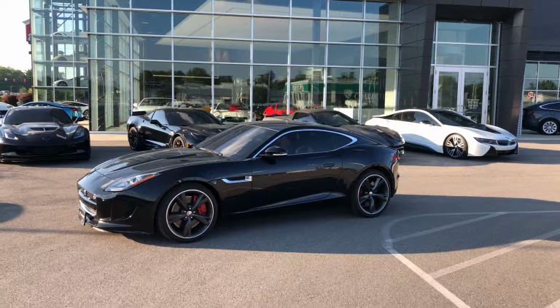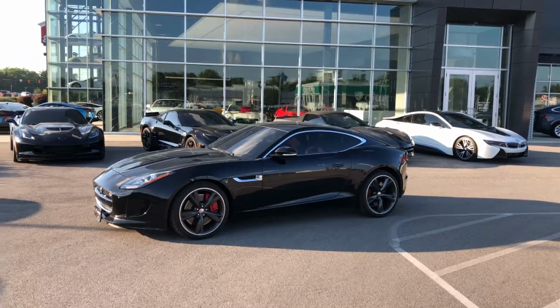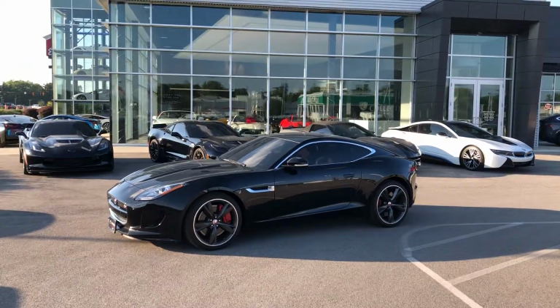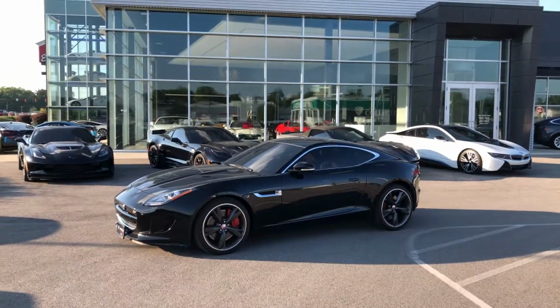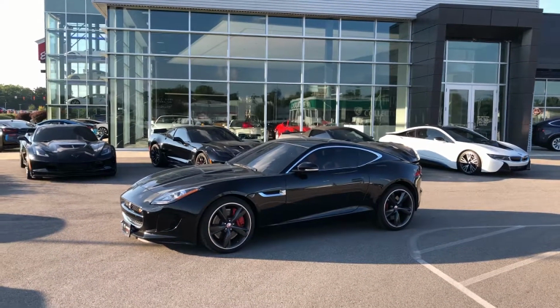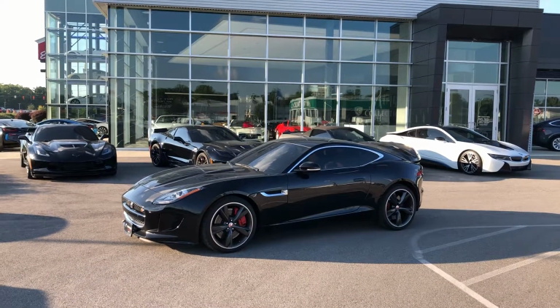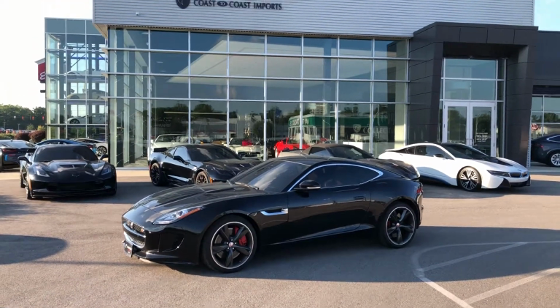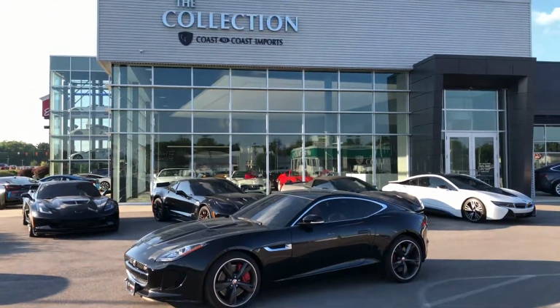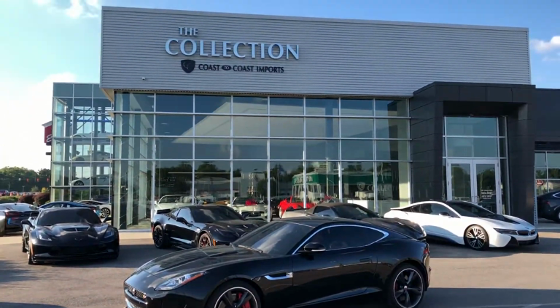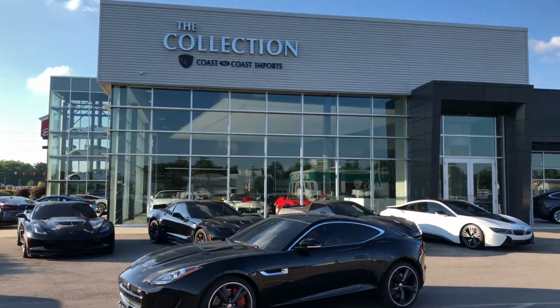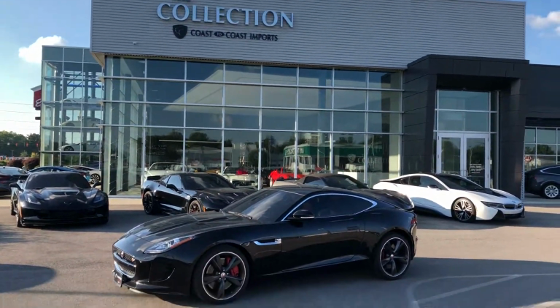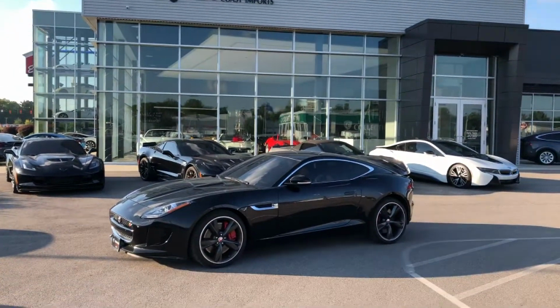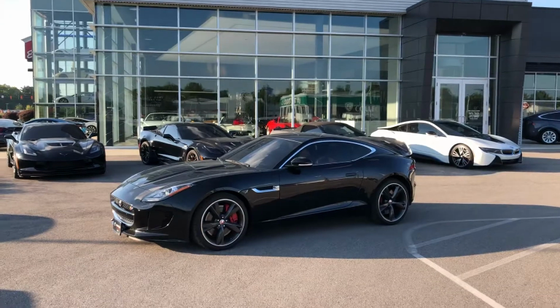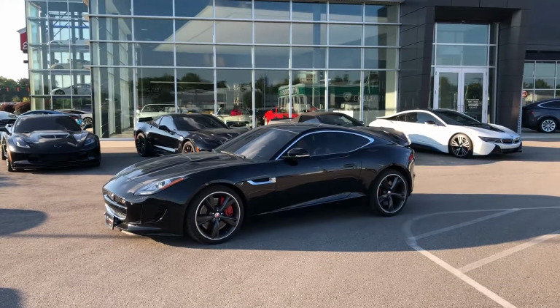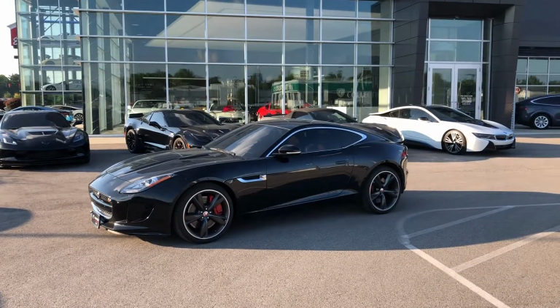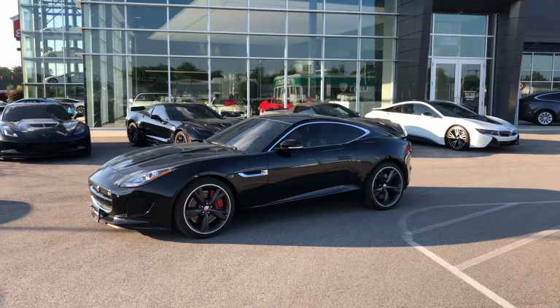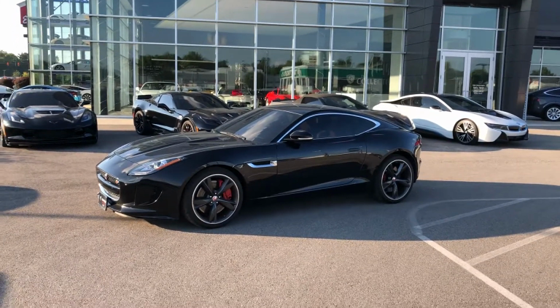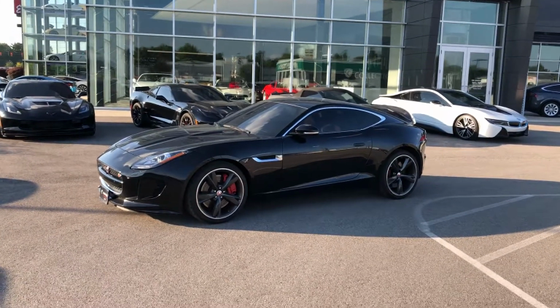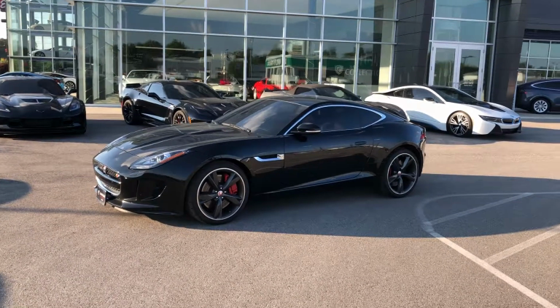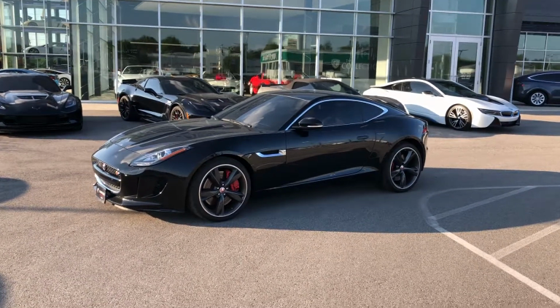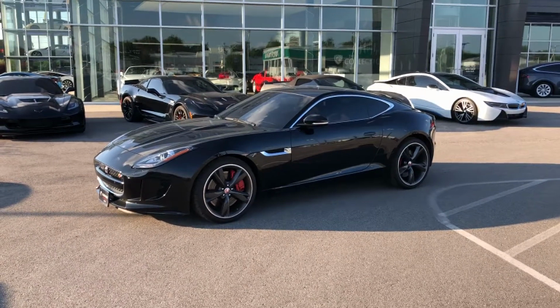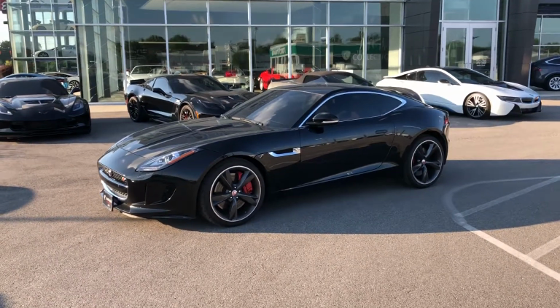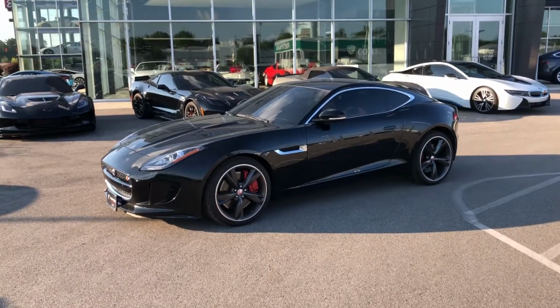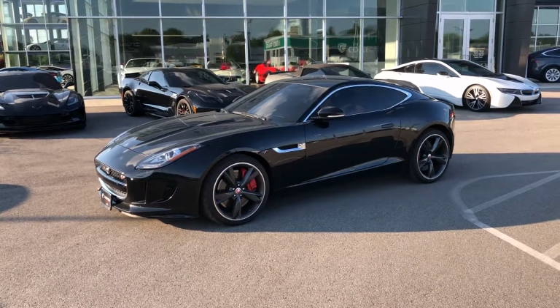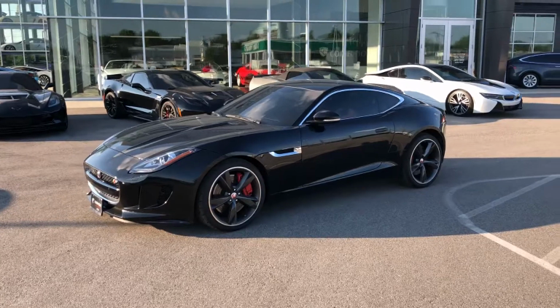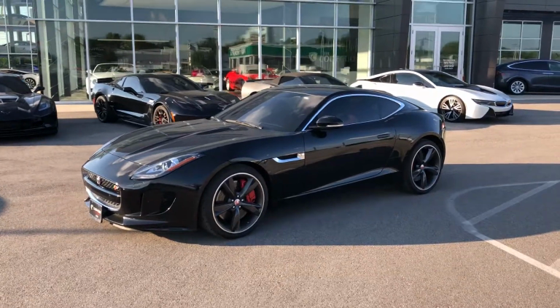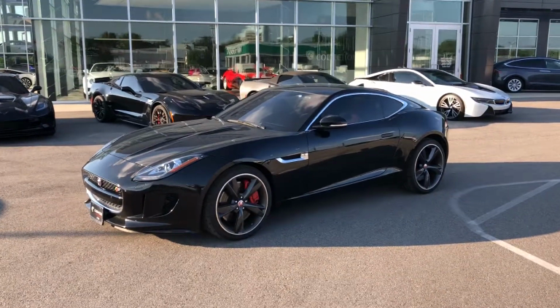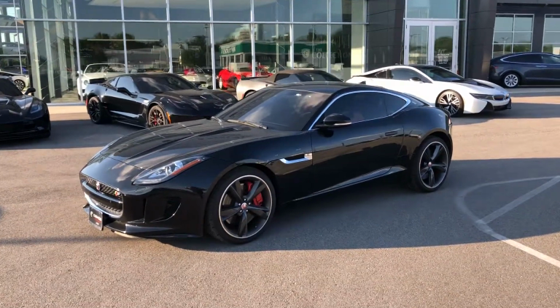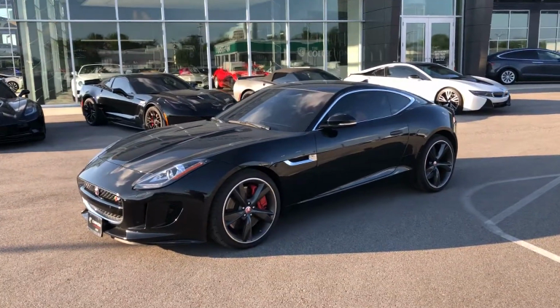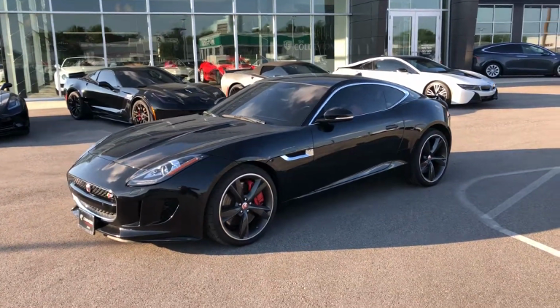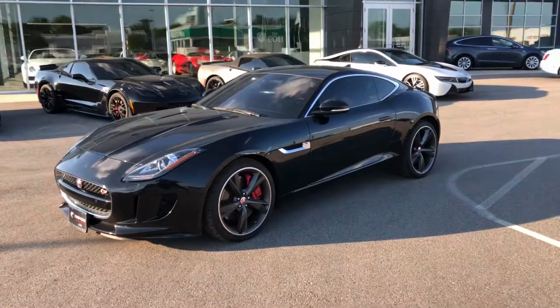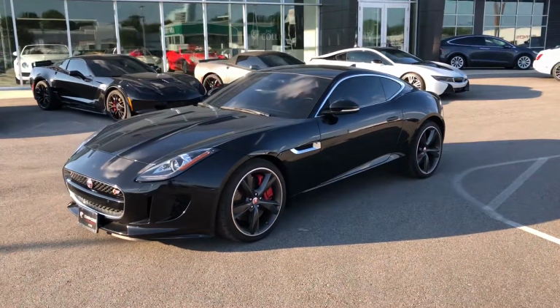Good afternoon. This is Benjamin here at The Collection by Coast to Coast Imports, and today I'm bringing you a walk-around video of this just absolutely gorgeous 2015 Jaguar F-Type V6S.